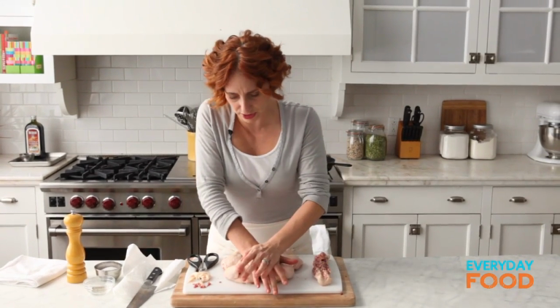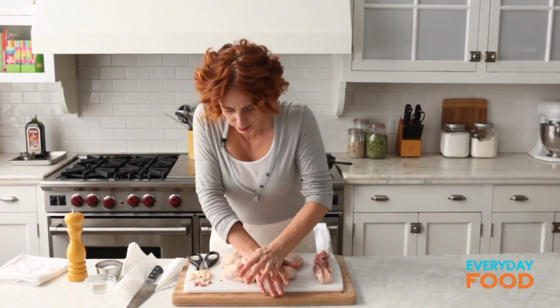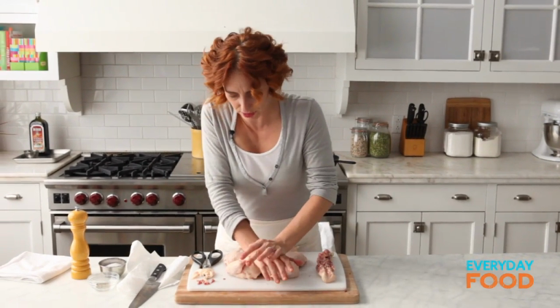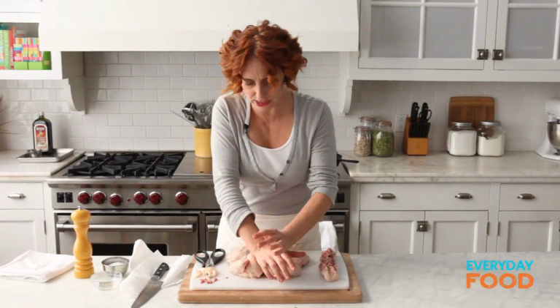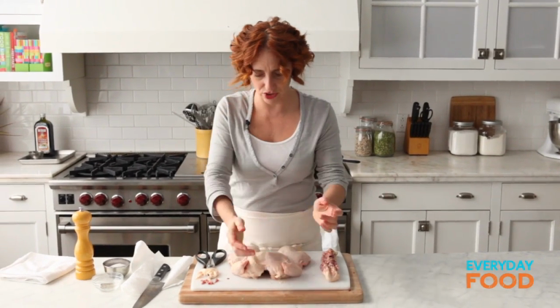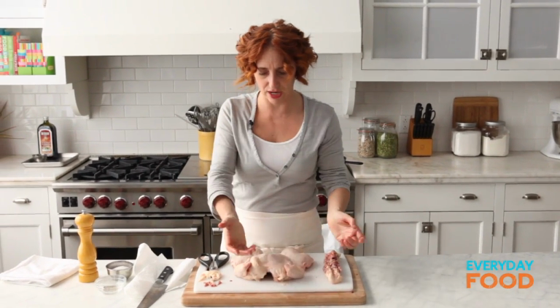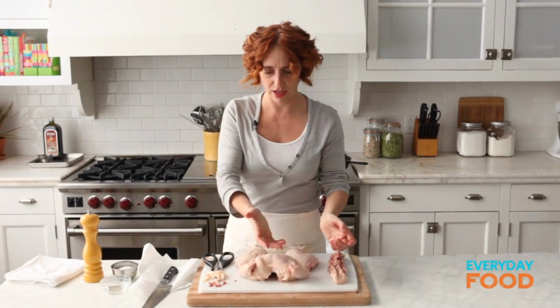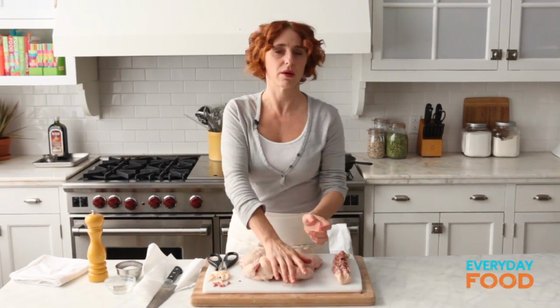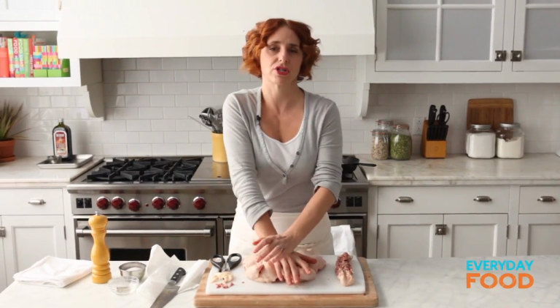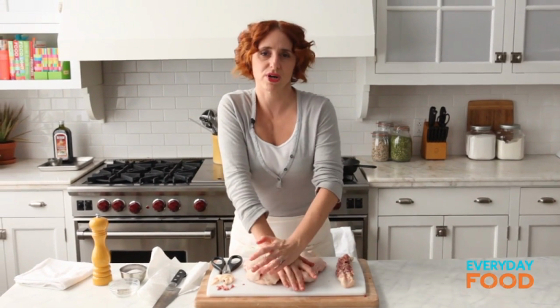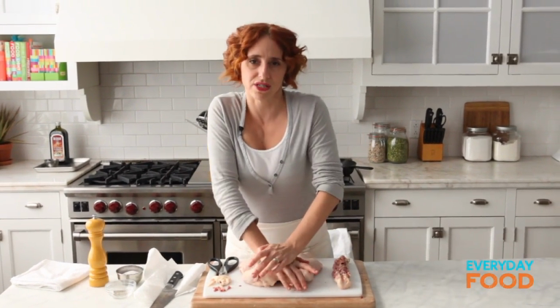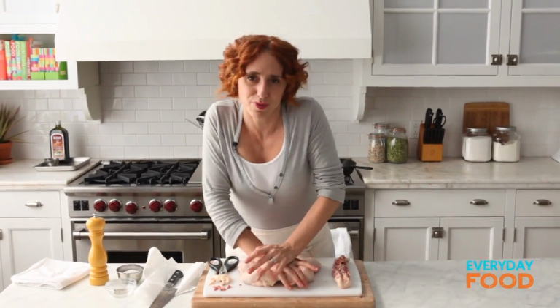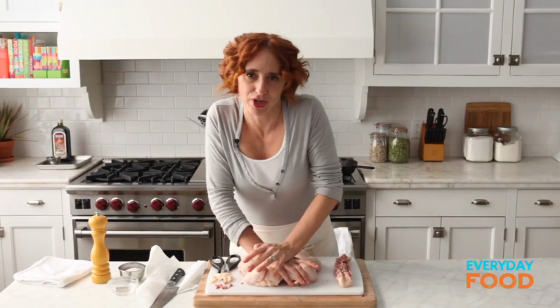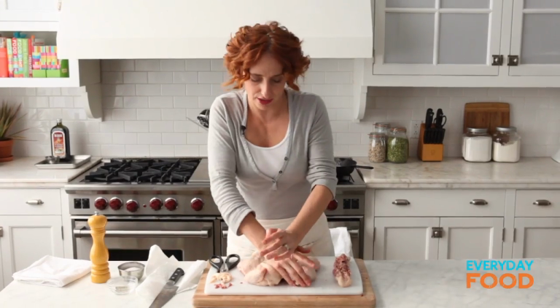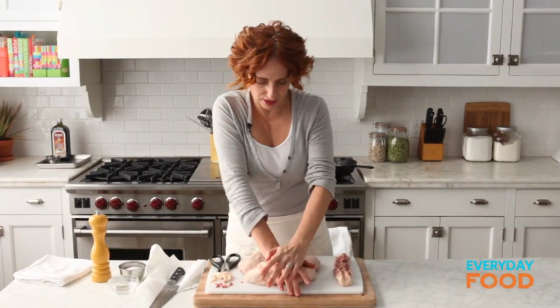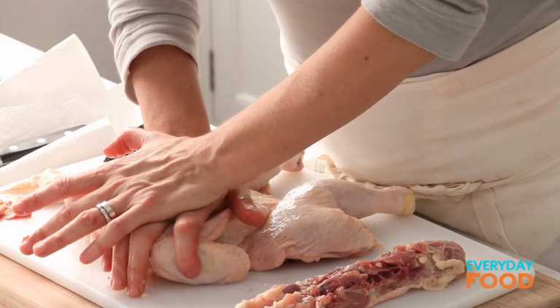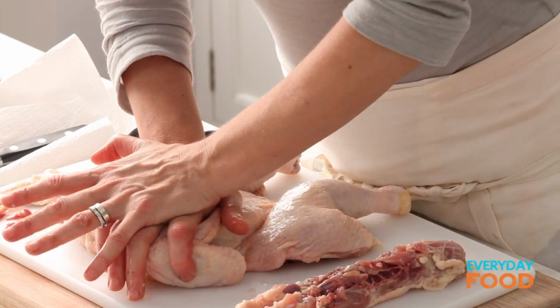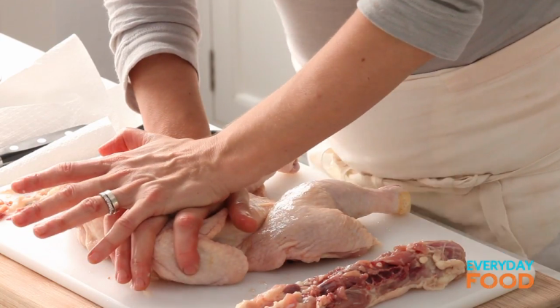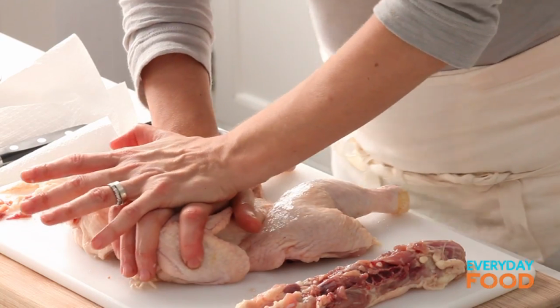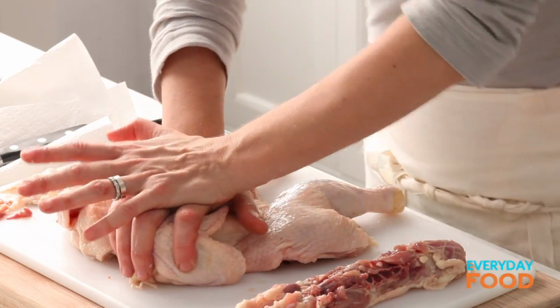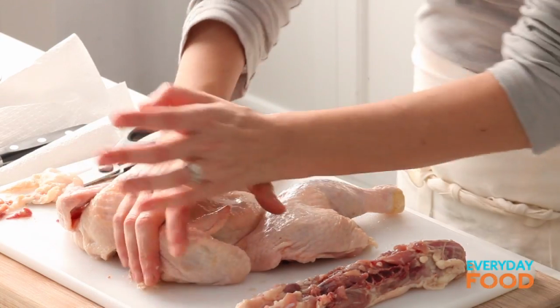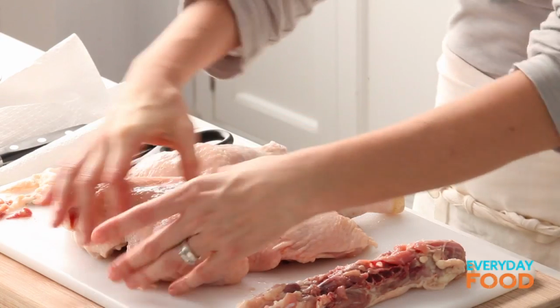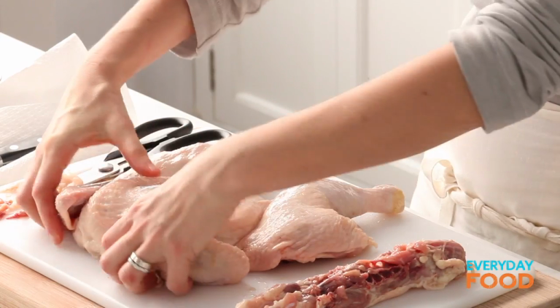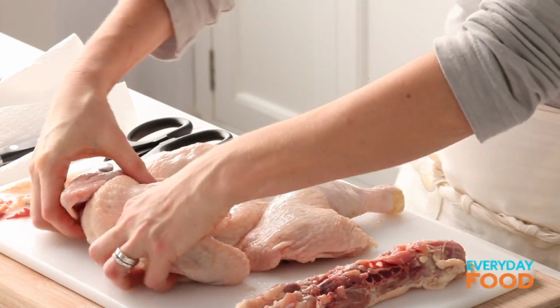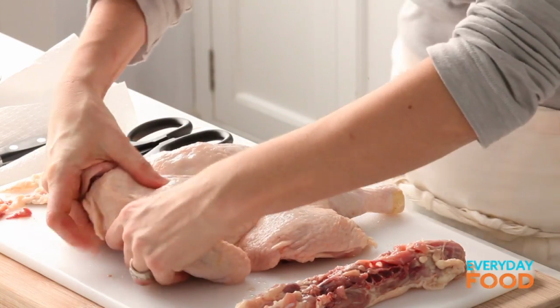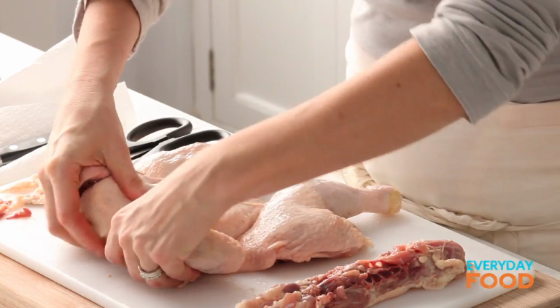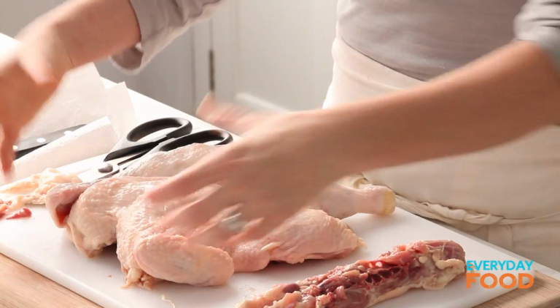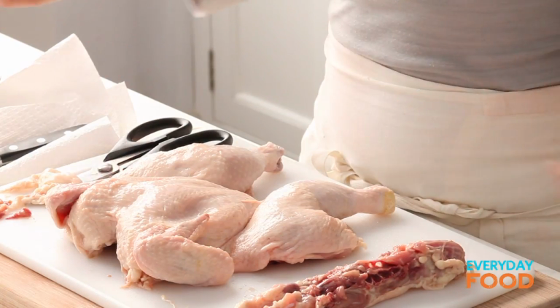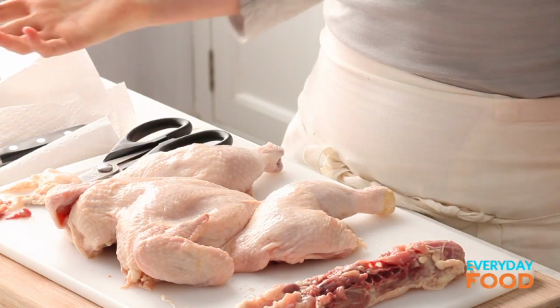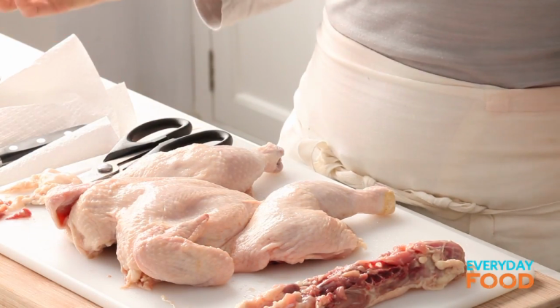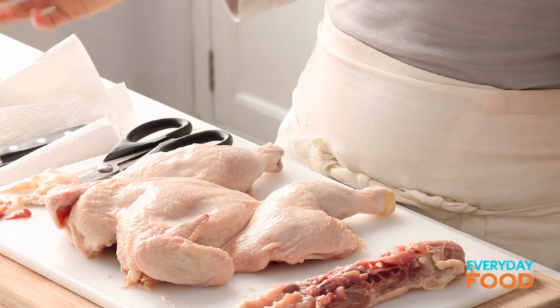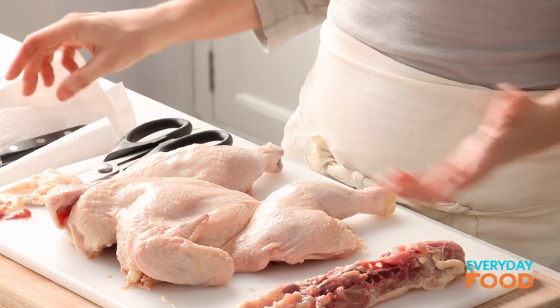Flatten this. The breastbone needs to sort of crack to make it as flat as possible. You can easily do that by just pressing down with the palm of your hand. It doesn't matter if it's that flat, but the flatter it is, the more evenly it'll cook. How easy was that?